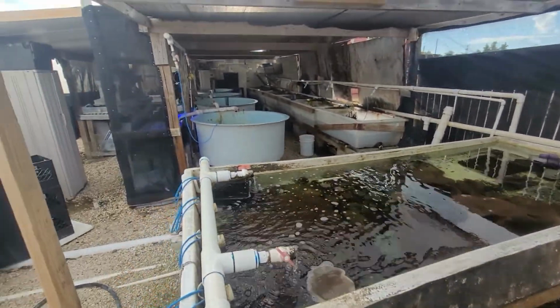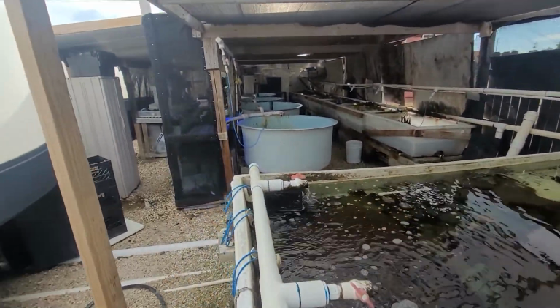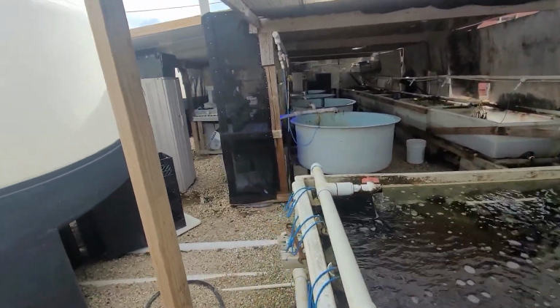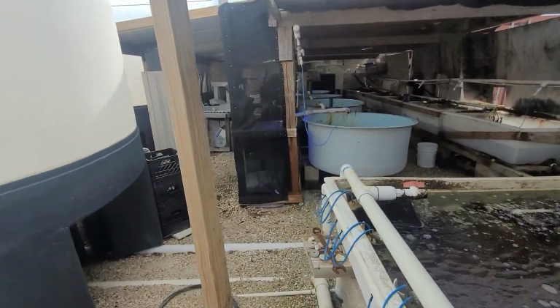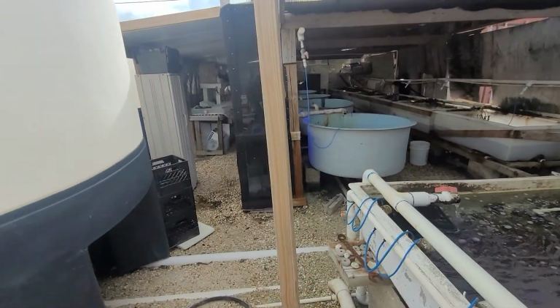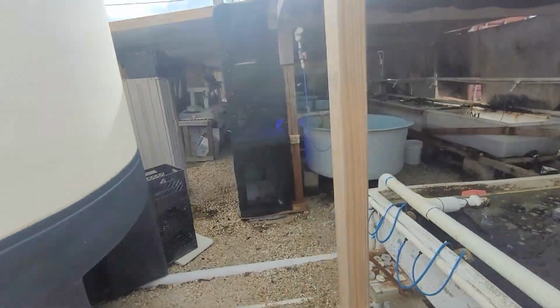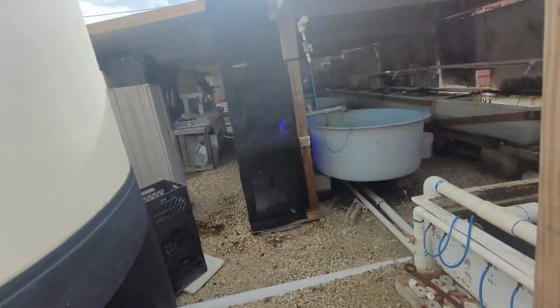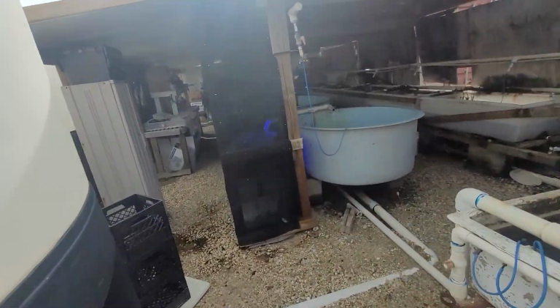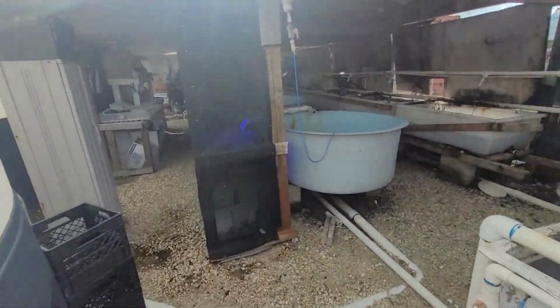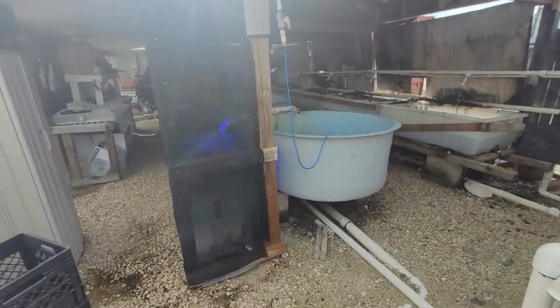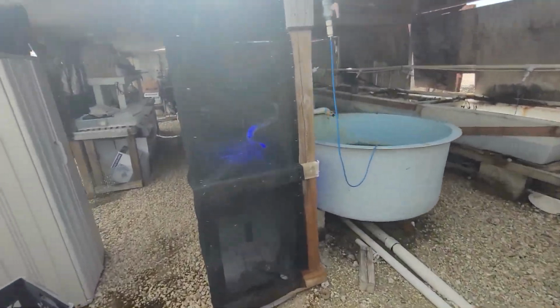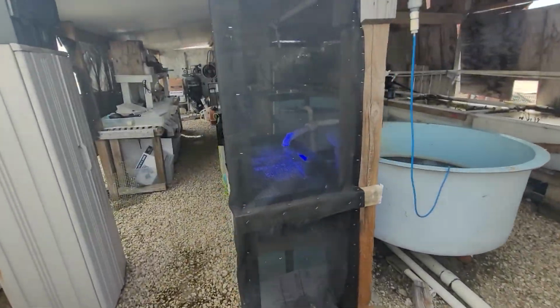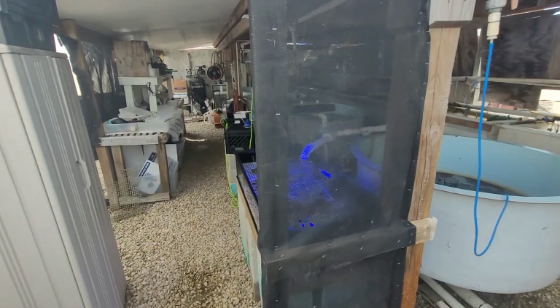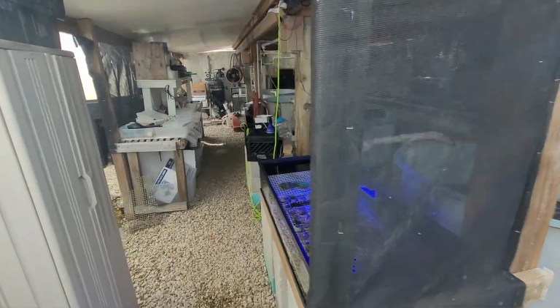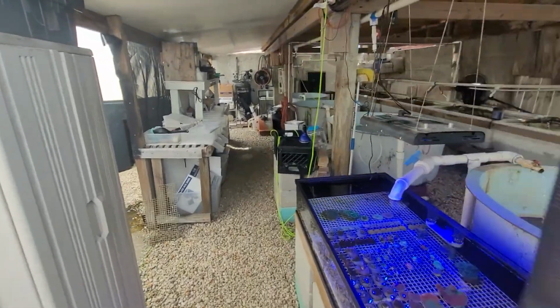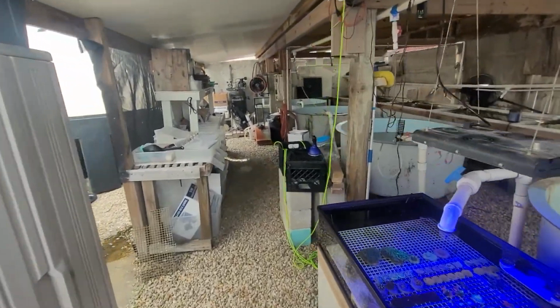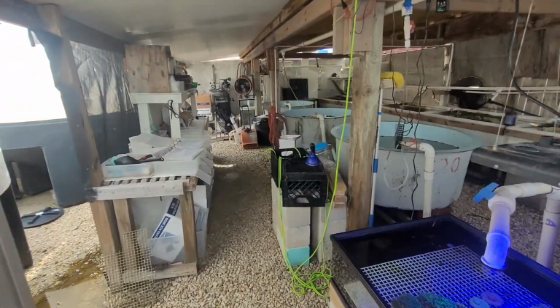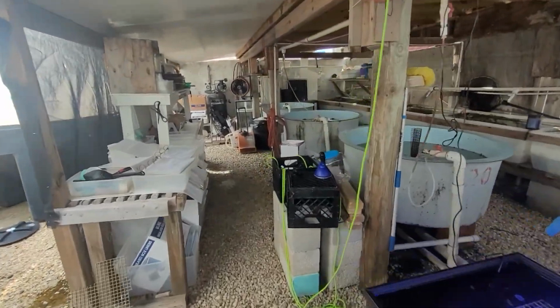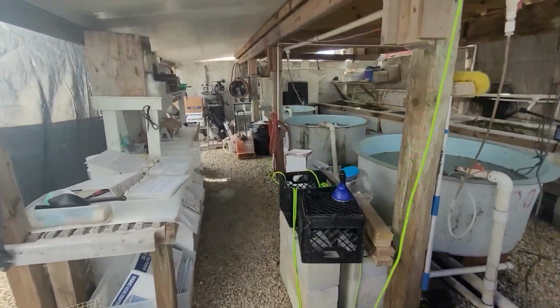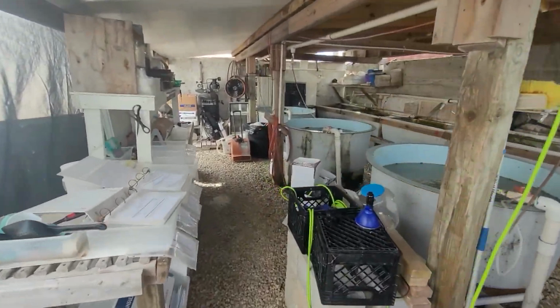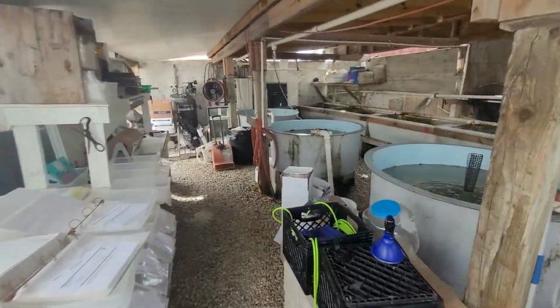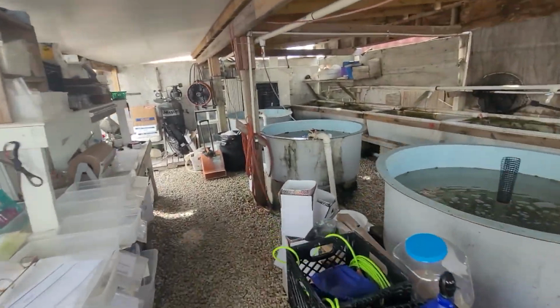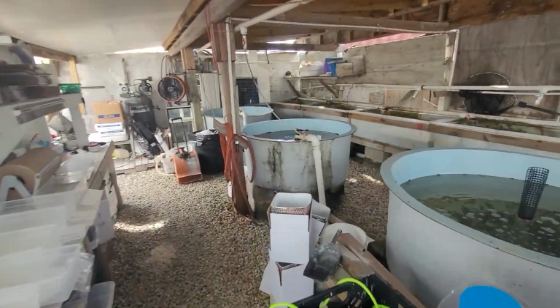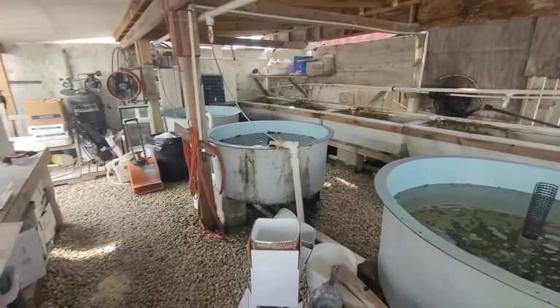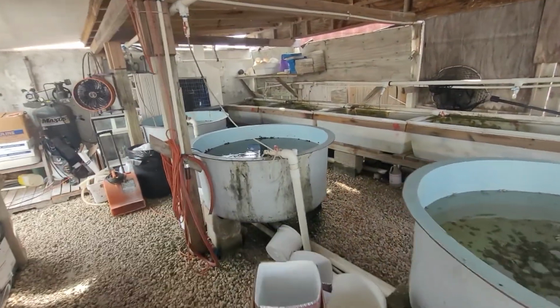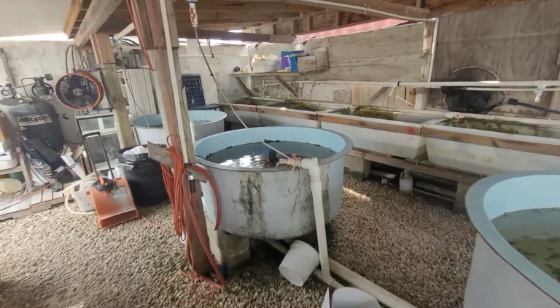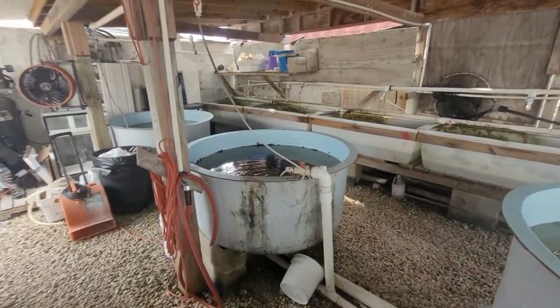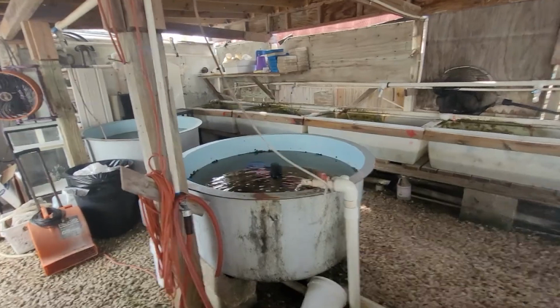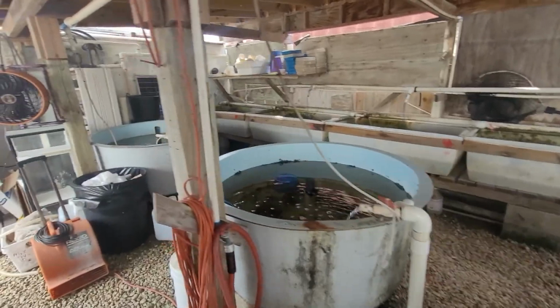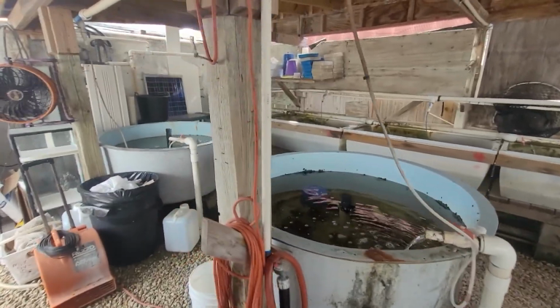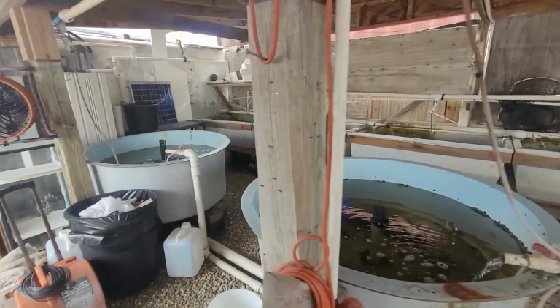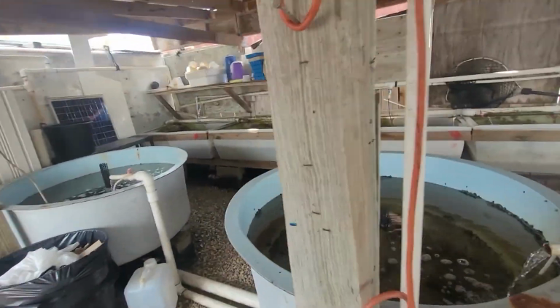Alright guys, I got to get back to work here. I got a lot of stuff to do and hopefully I can update you guys later on. Most of all guys, have fun reefing and thanks for hanging out.